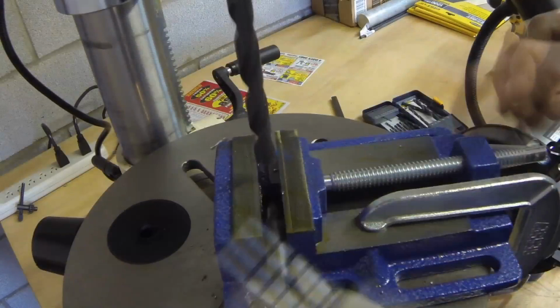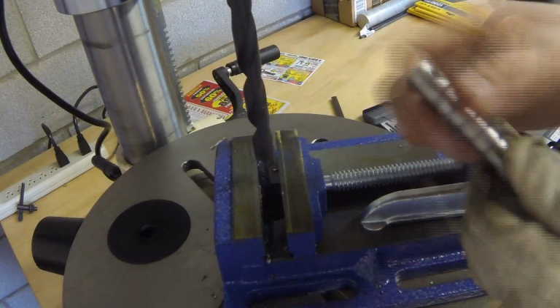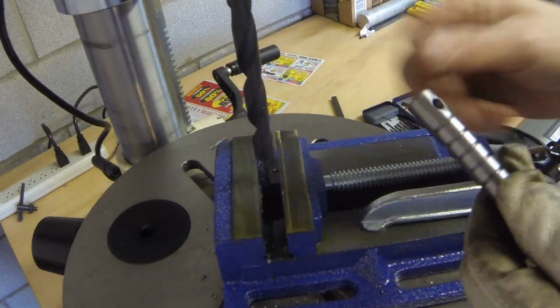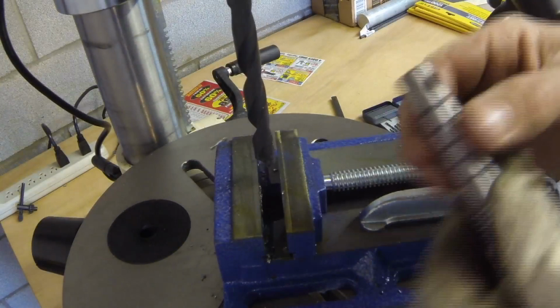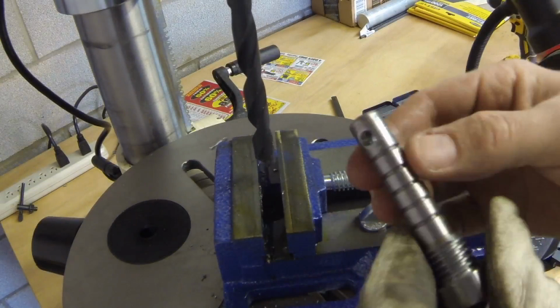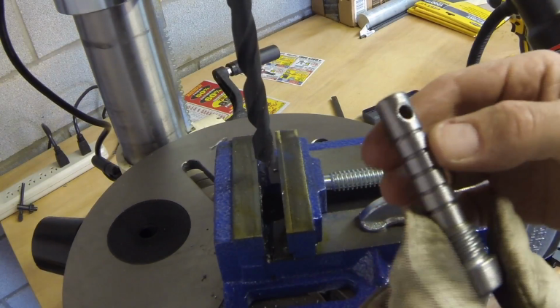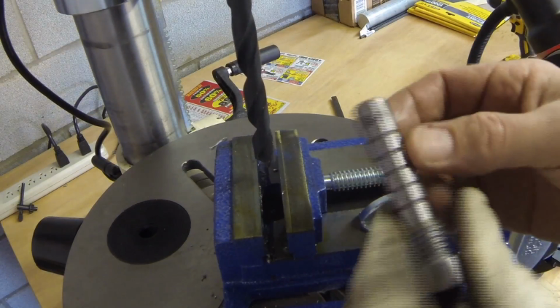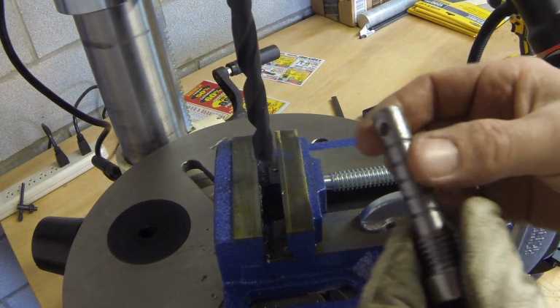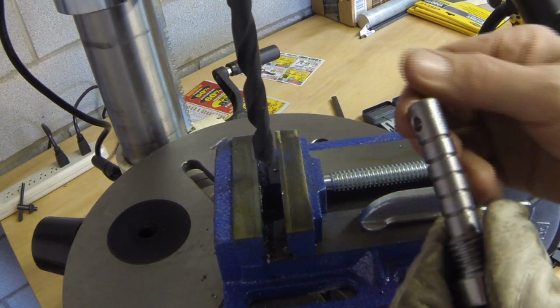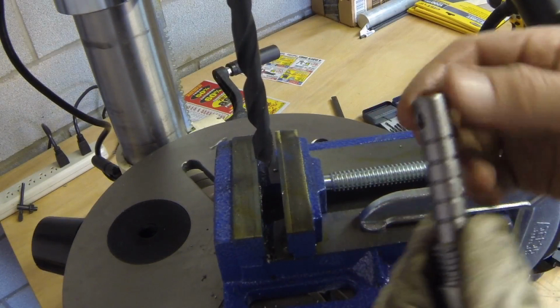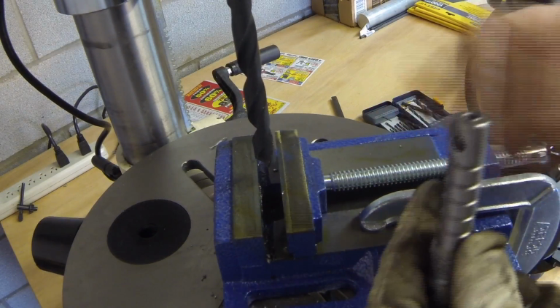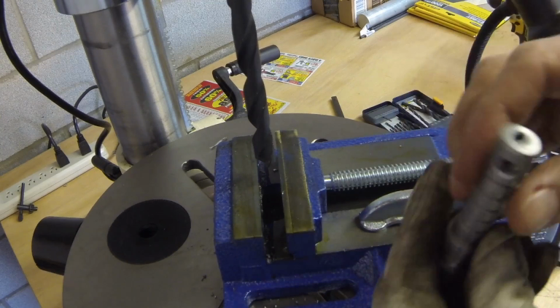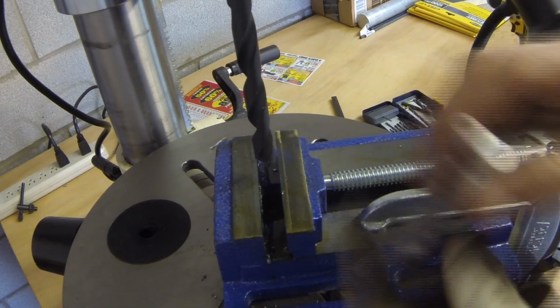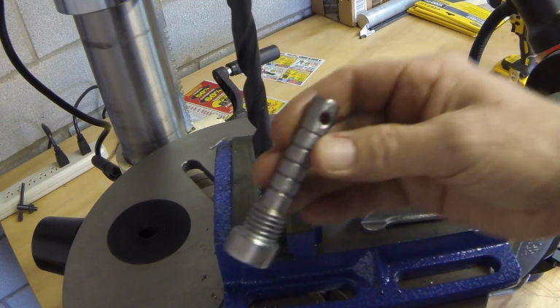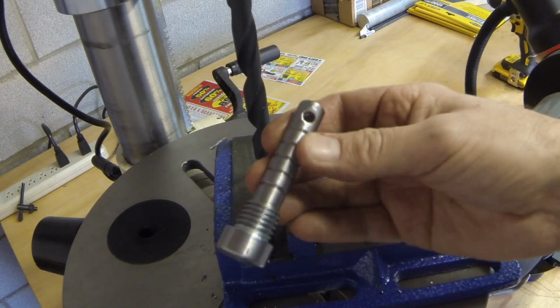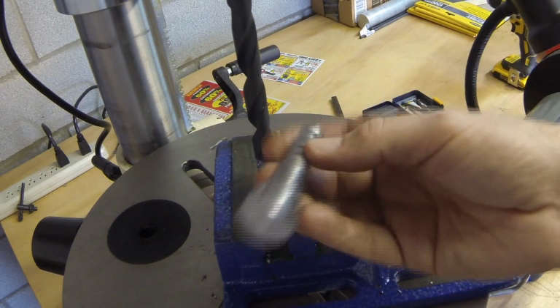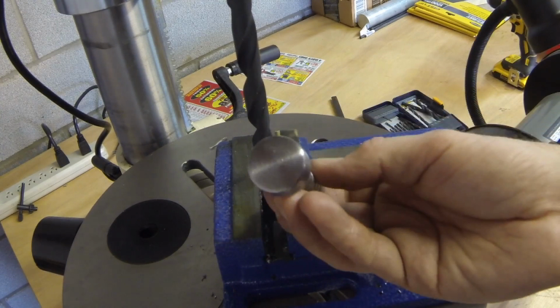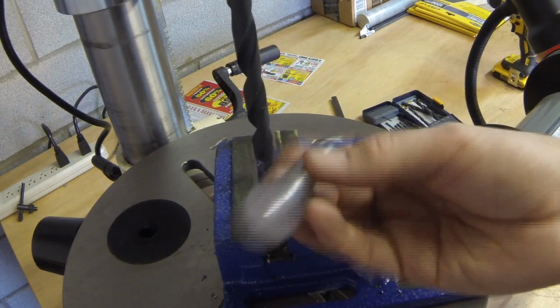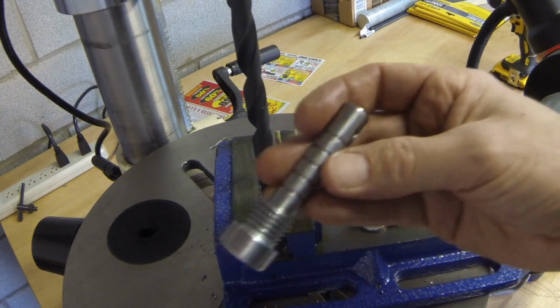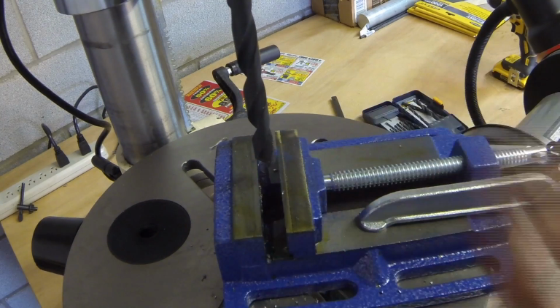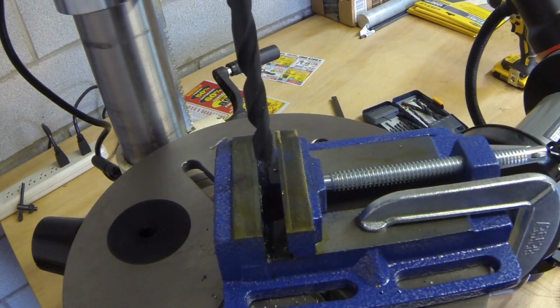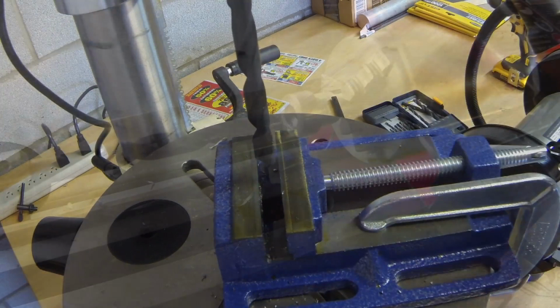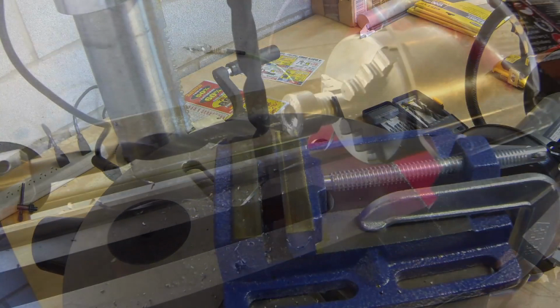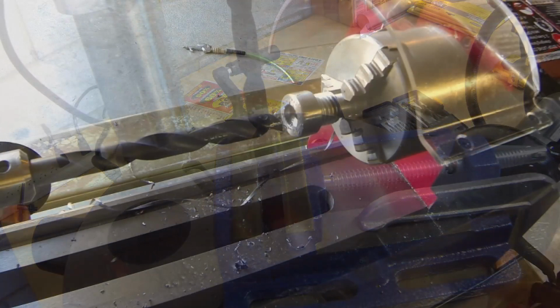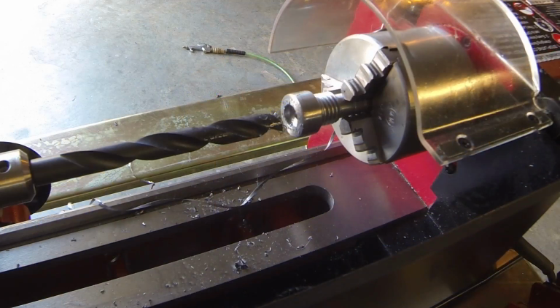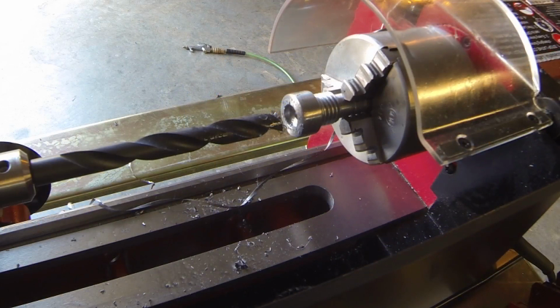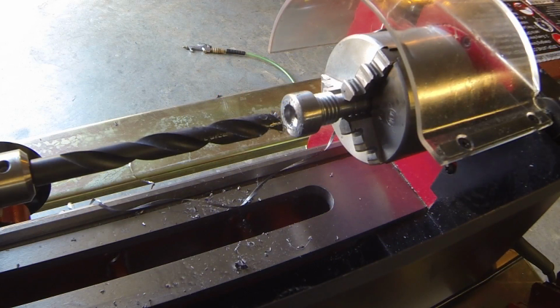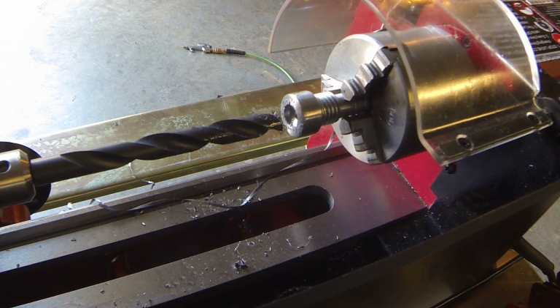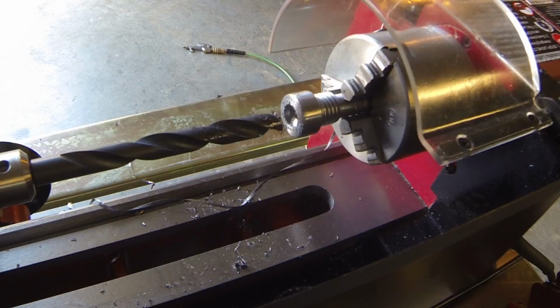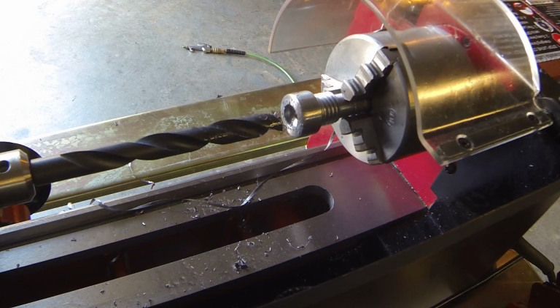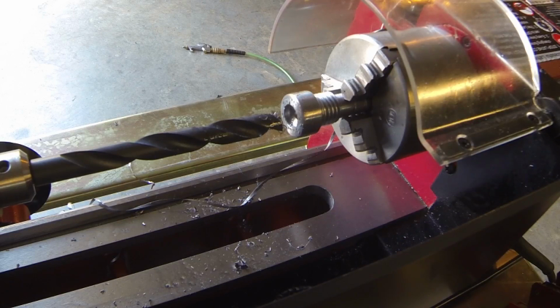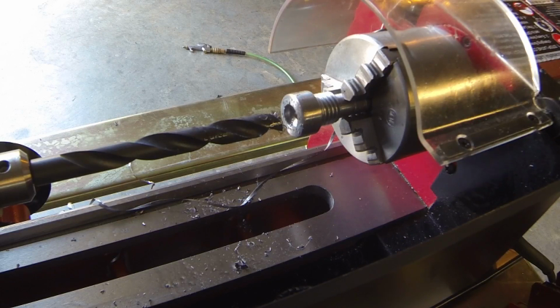Alright, now I just got to smooth it all out and polish it down, and we'll see how that goes. I'm going to try to finish this up — I still got some battery power left.